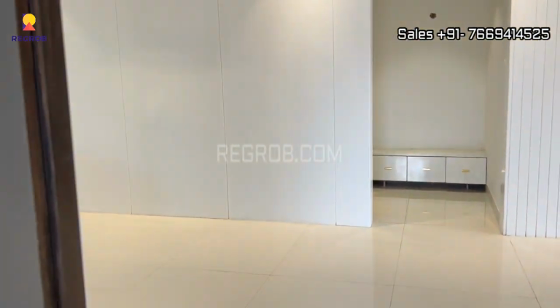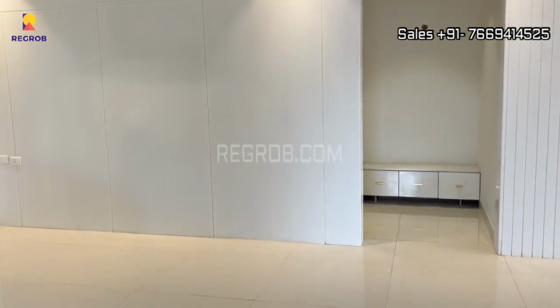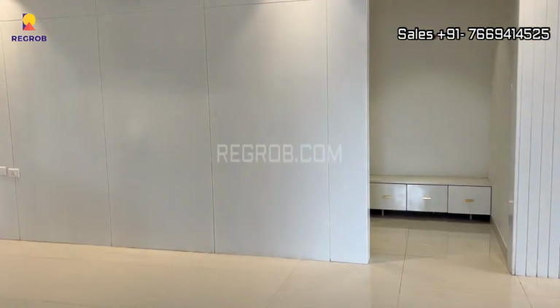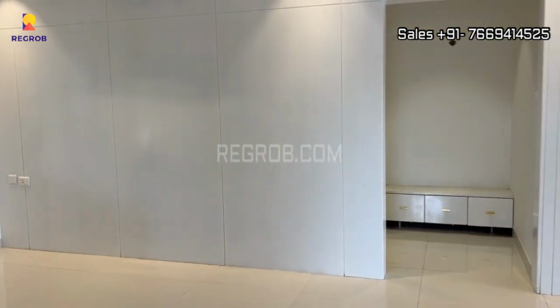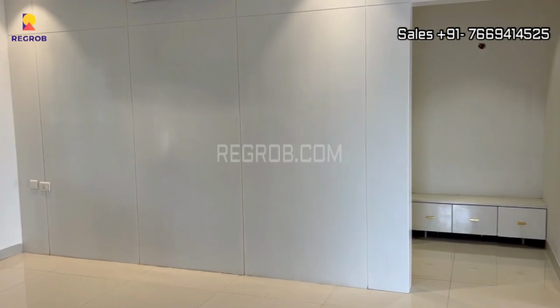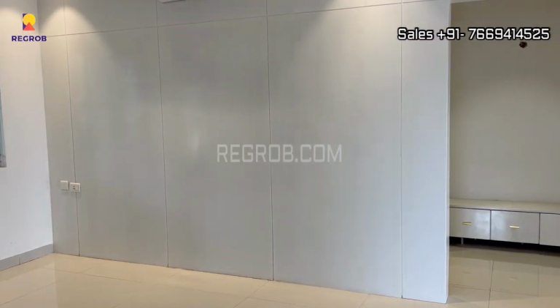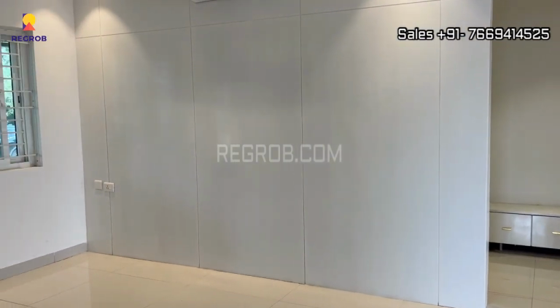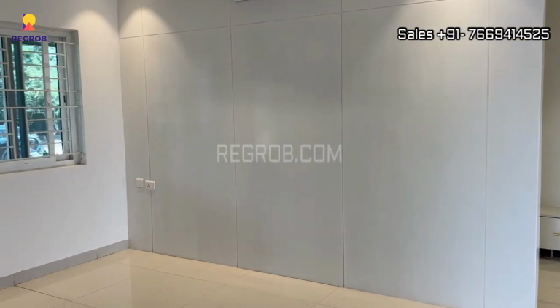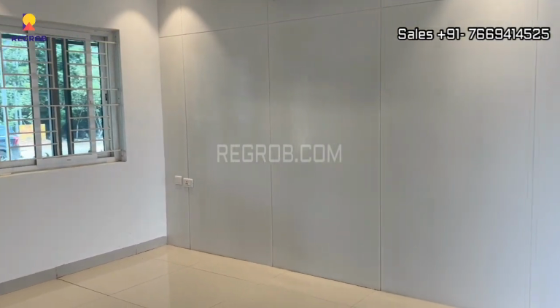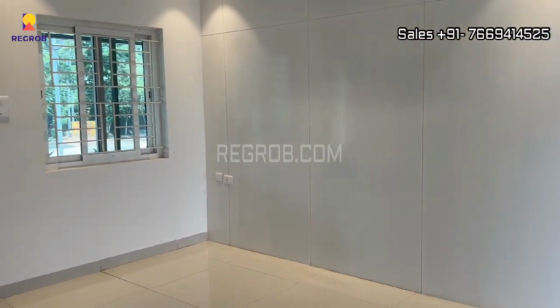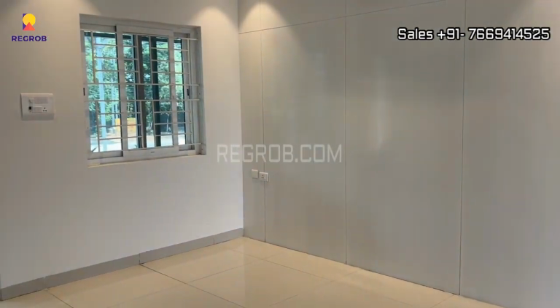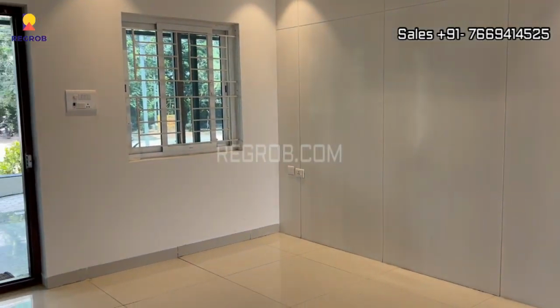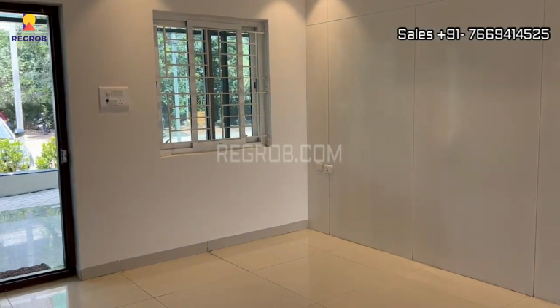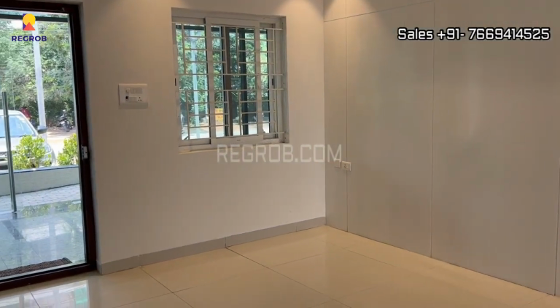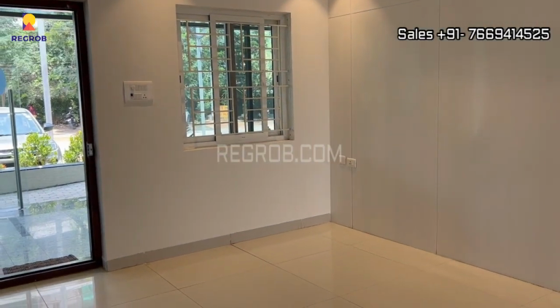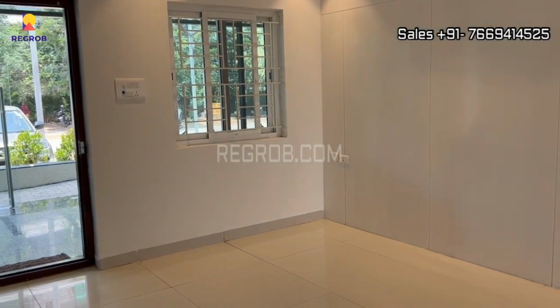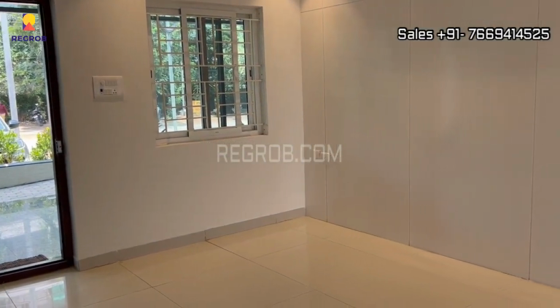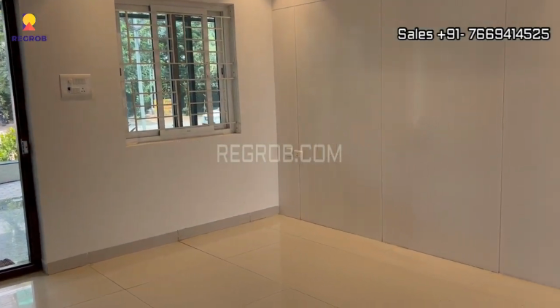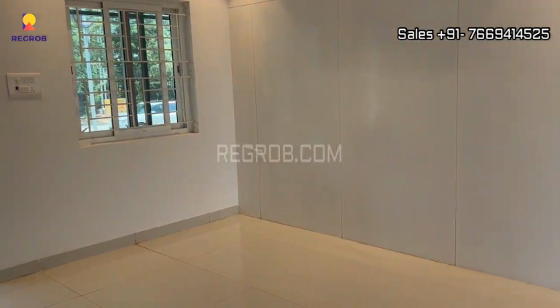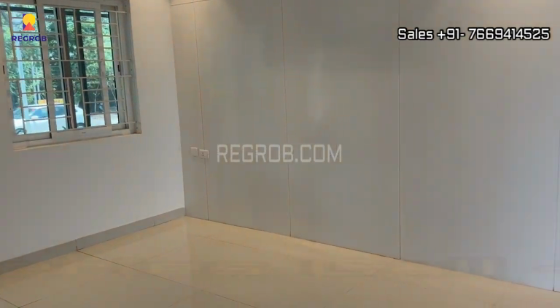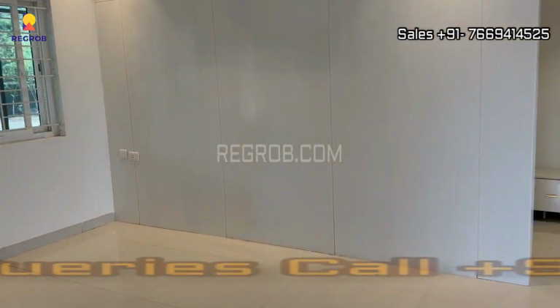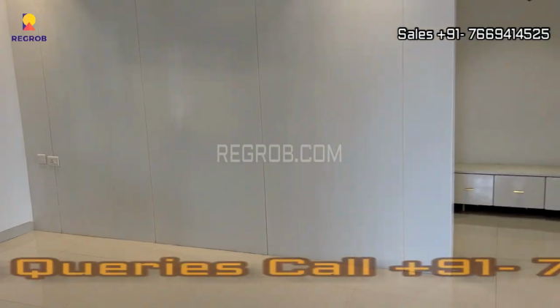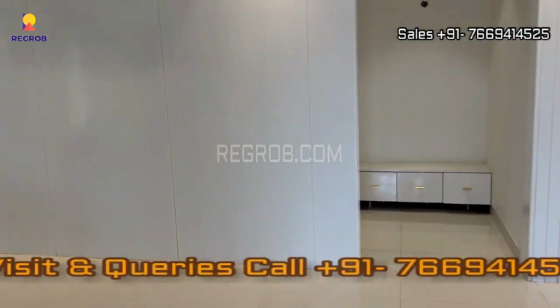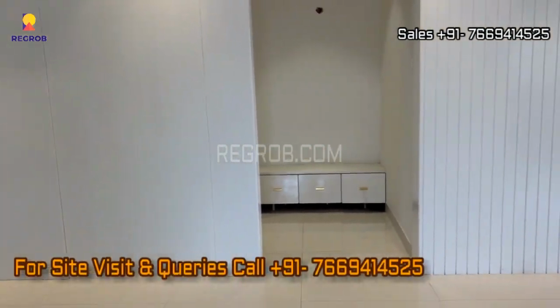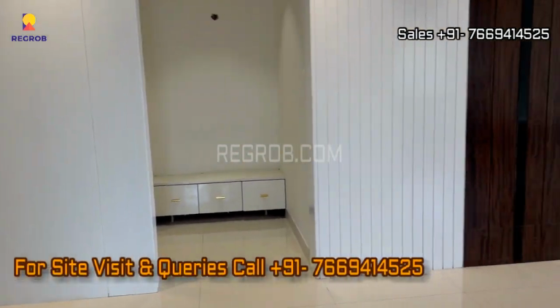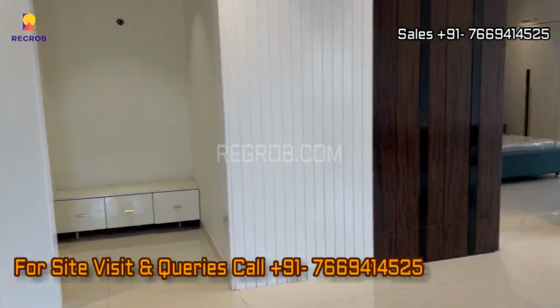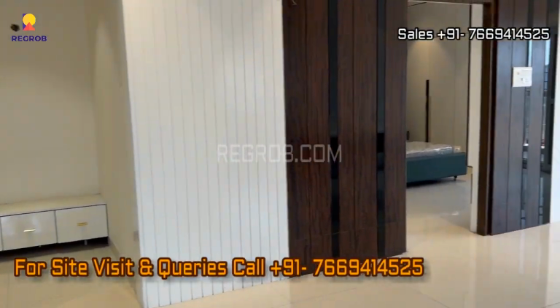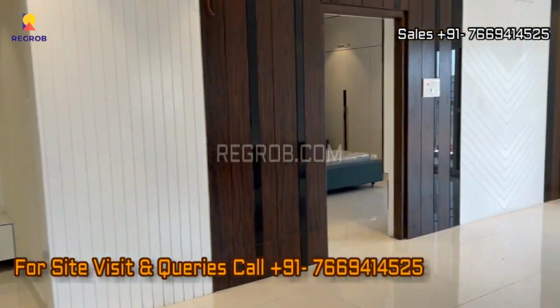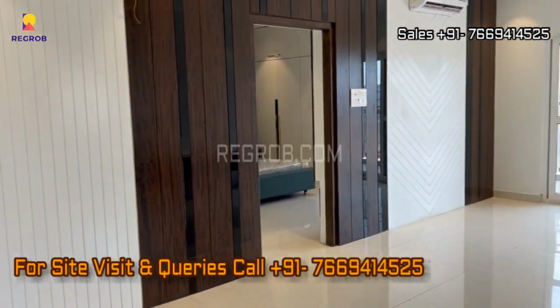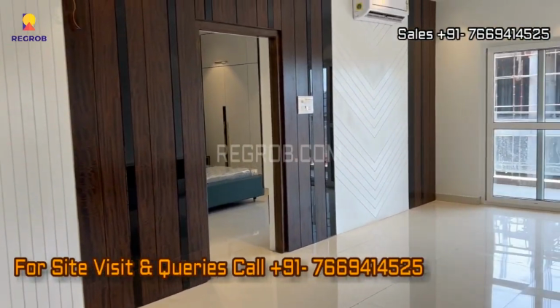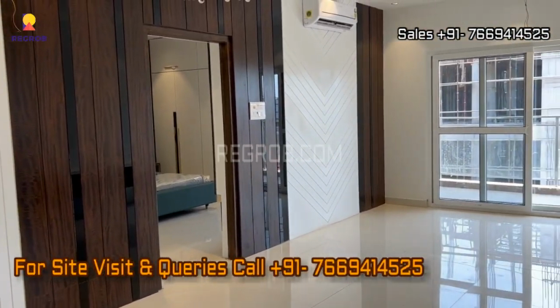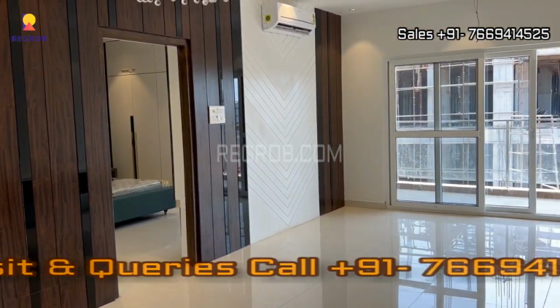So viewers, that's all in this video. I hope you liked it. Thank you for watching. If you are interested to book a flat in this project, please contact our sales team at the given number. Thank you.